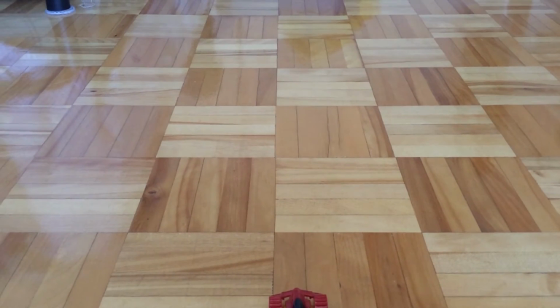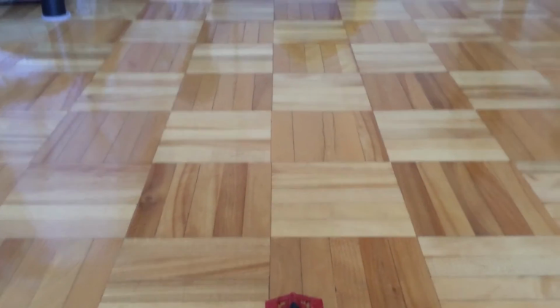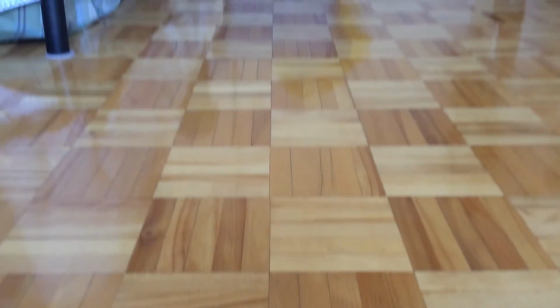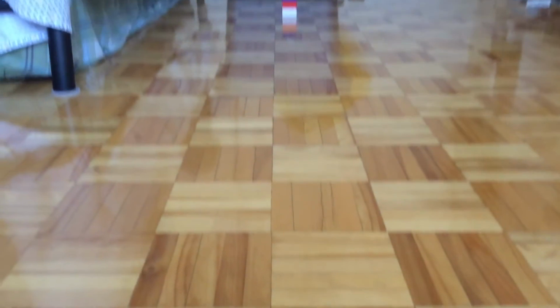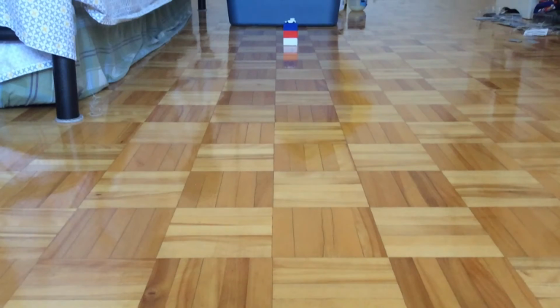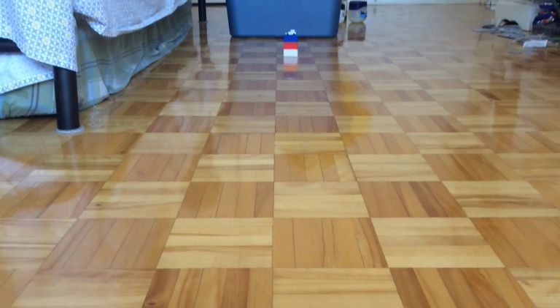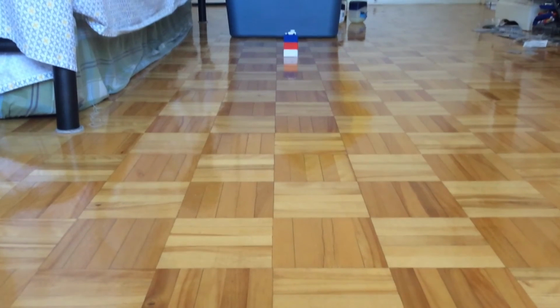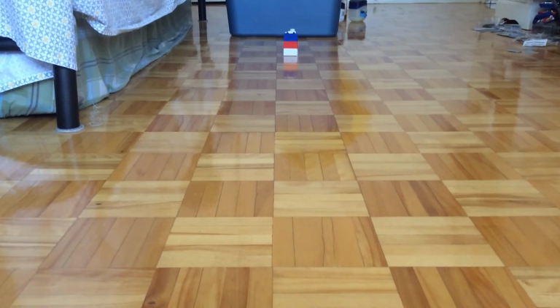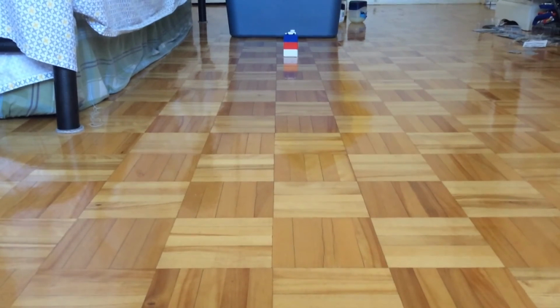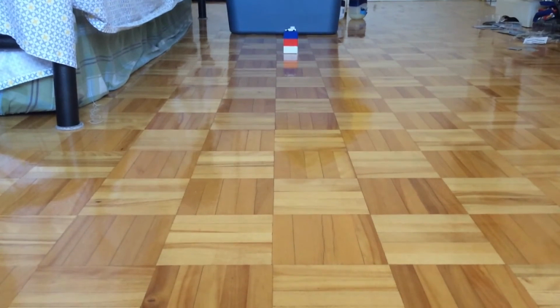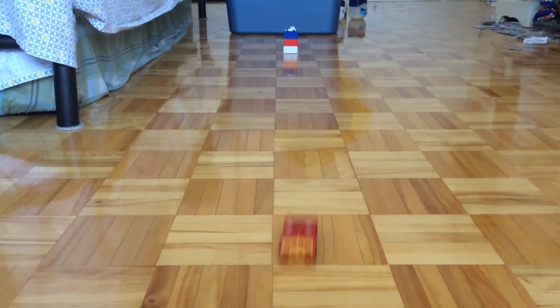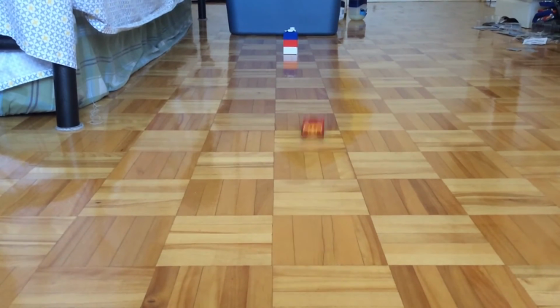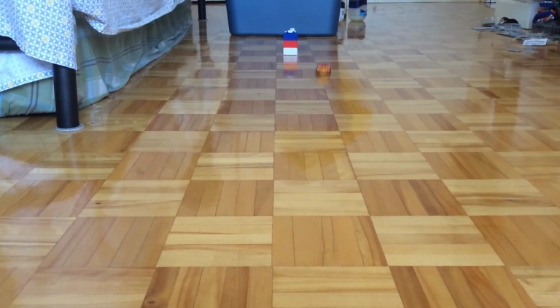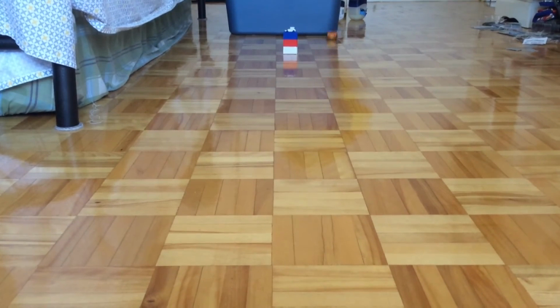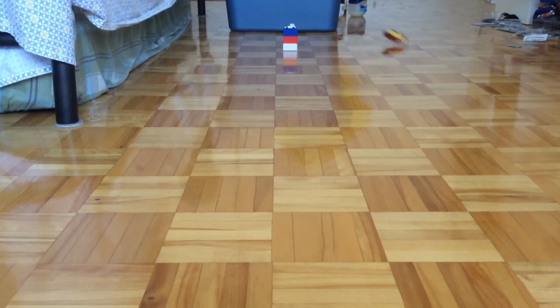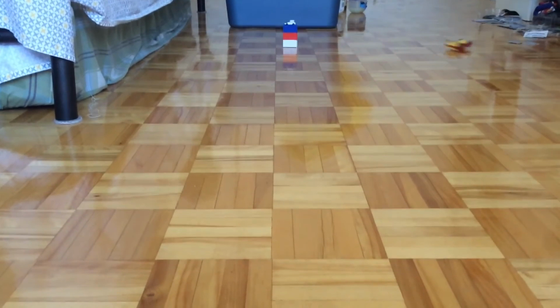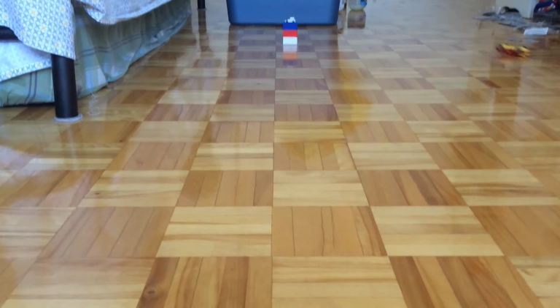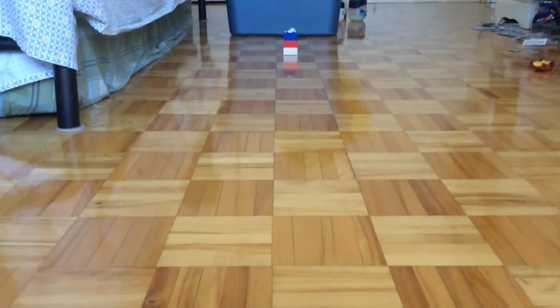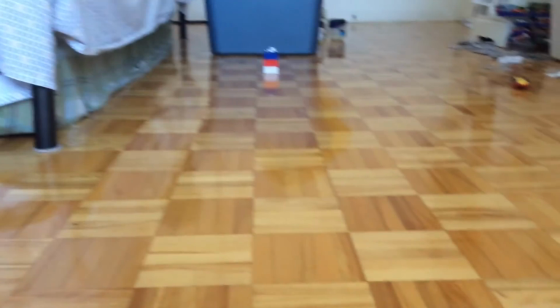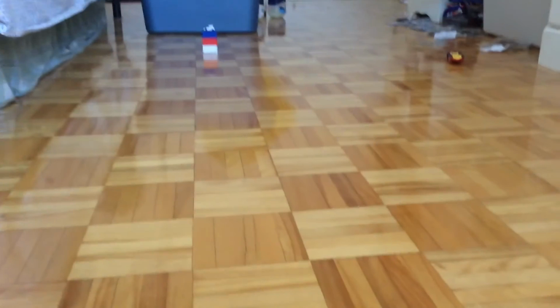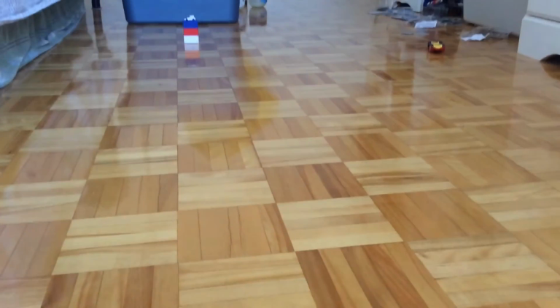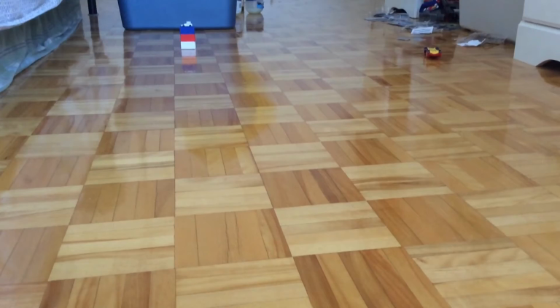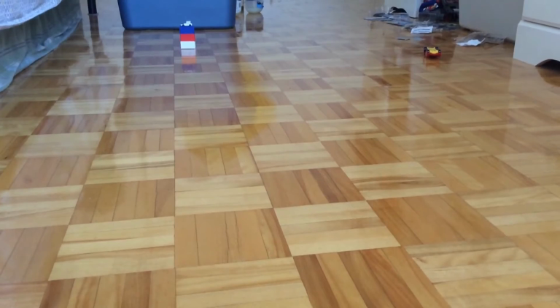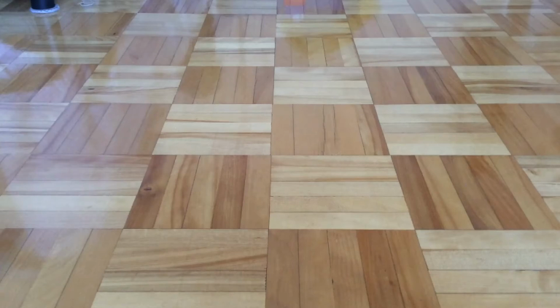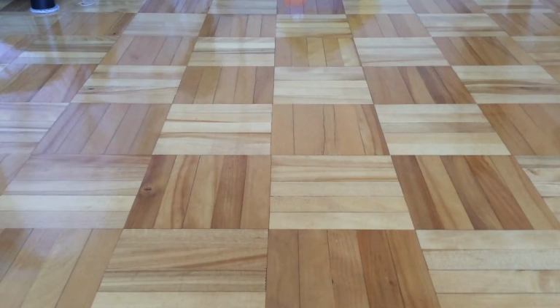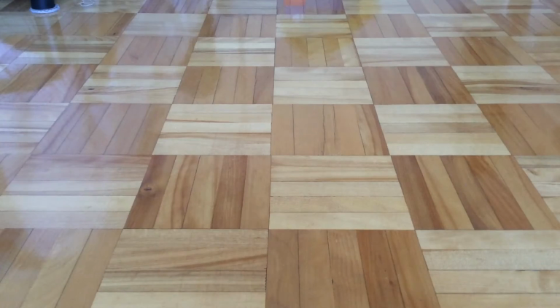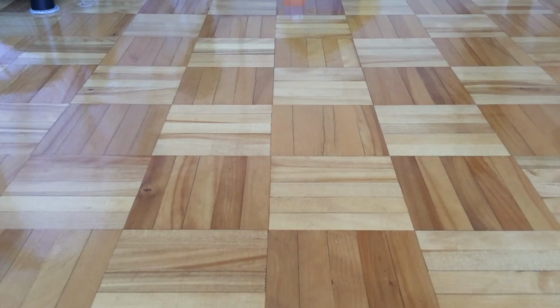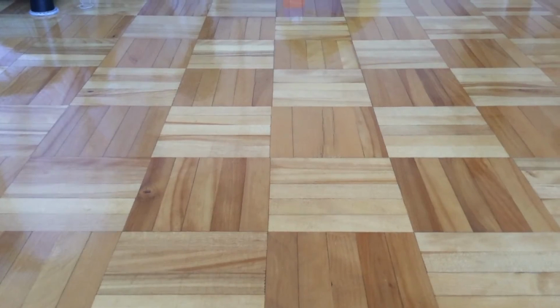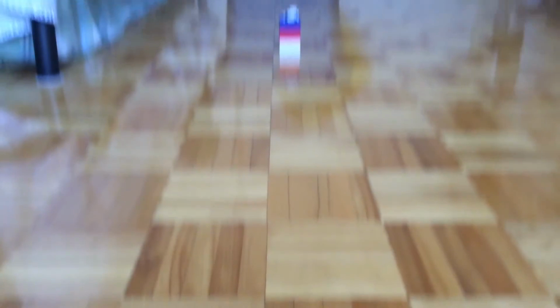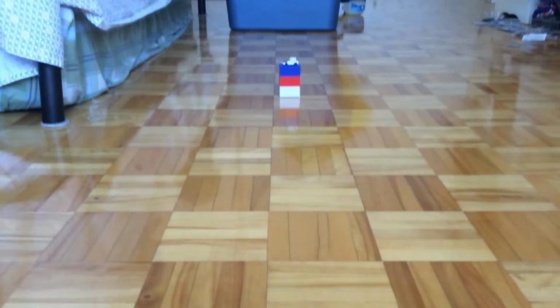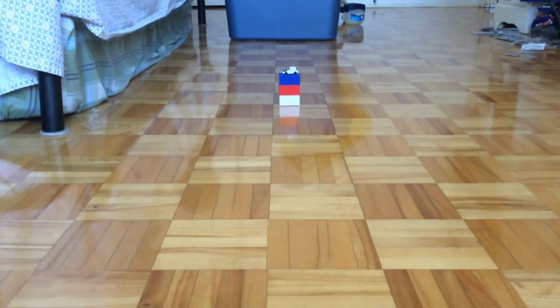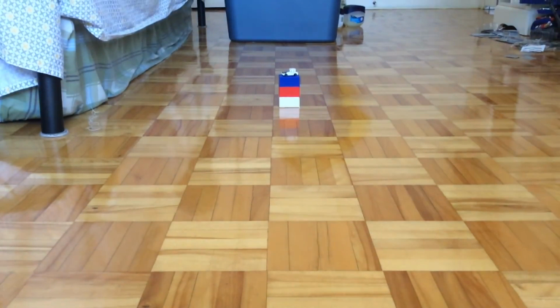3, 2, 1, GO! Oh, I missed. So this time I put the tower much closer.